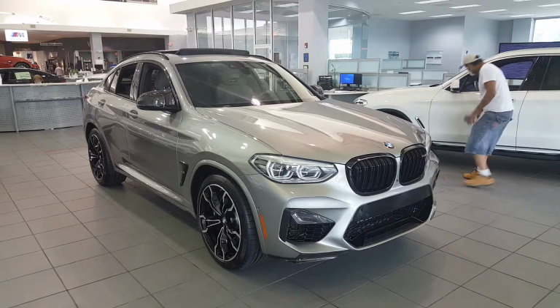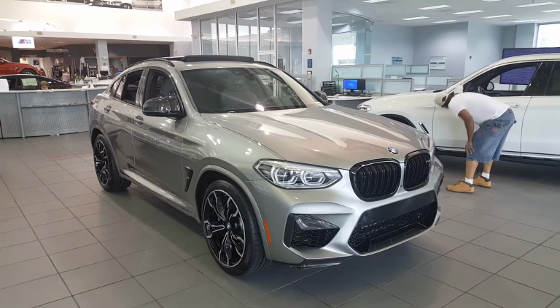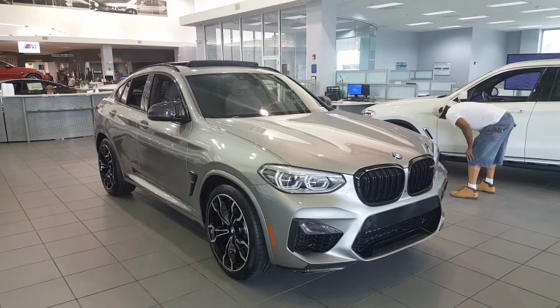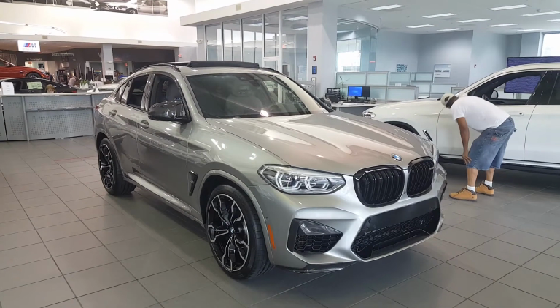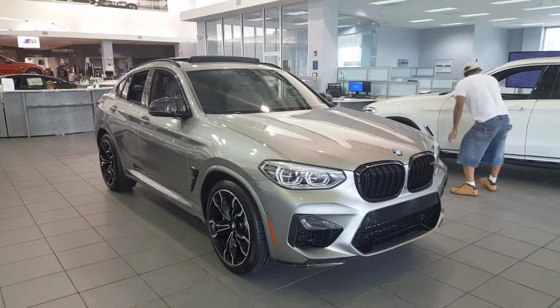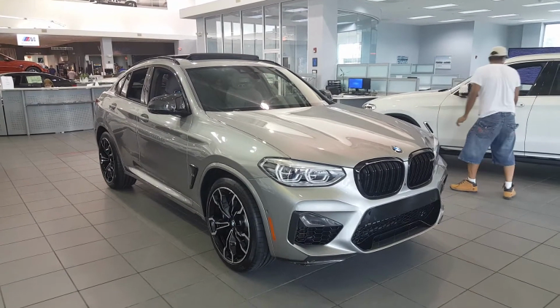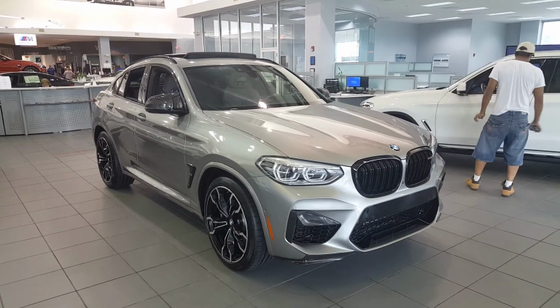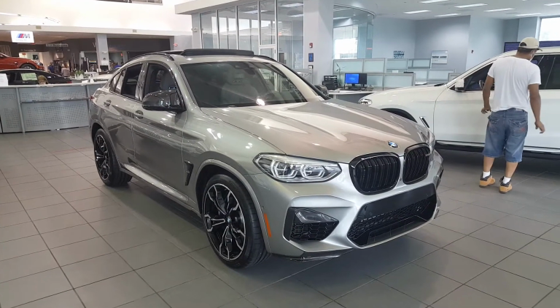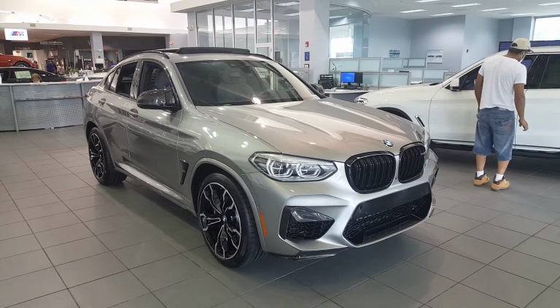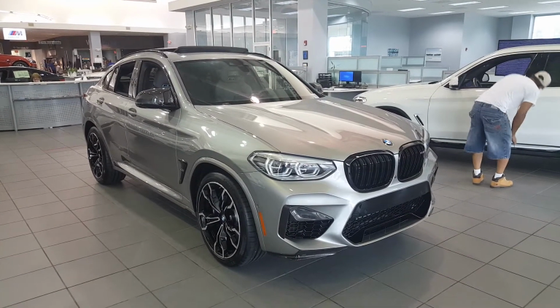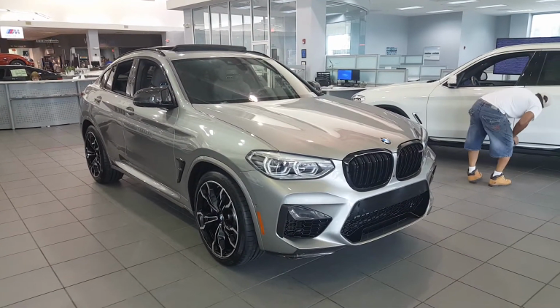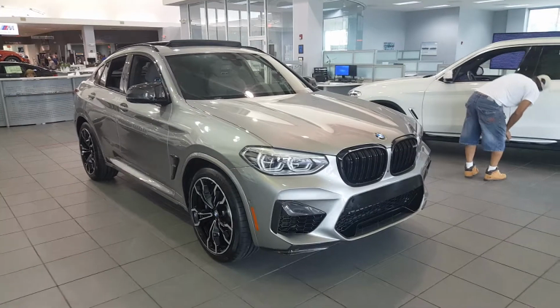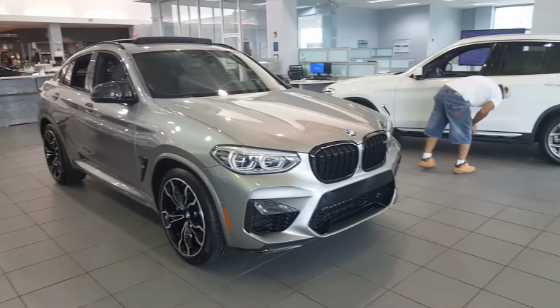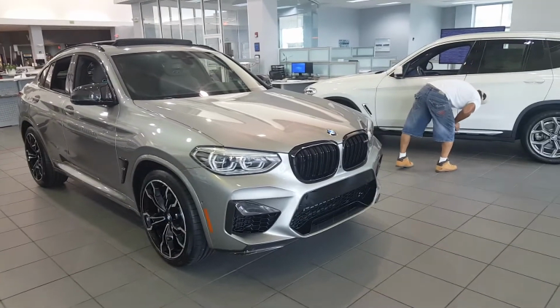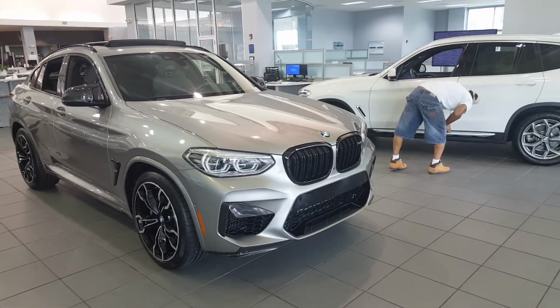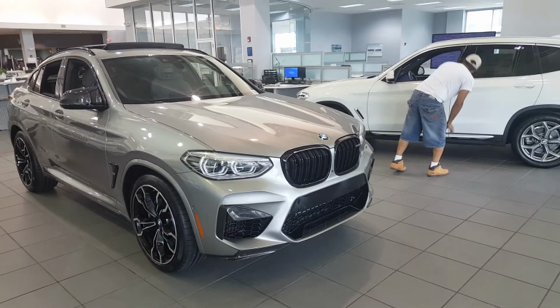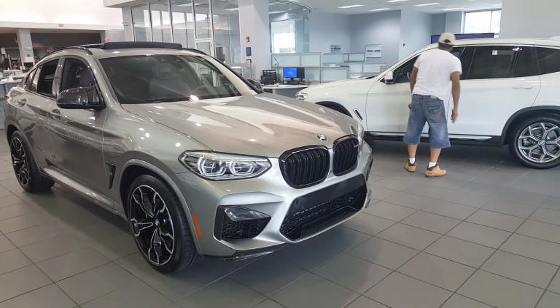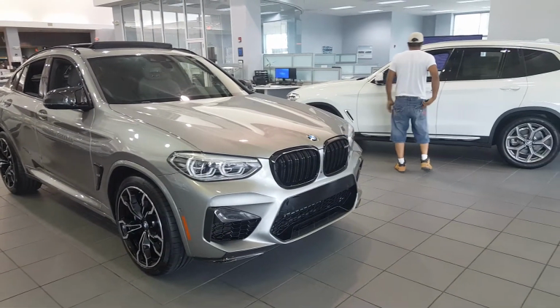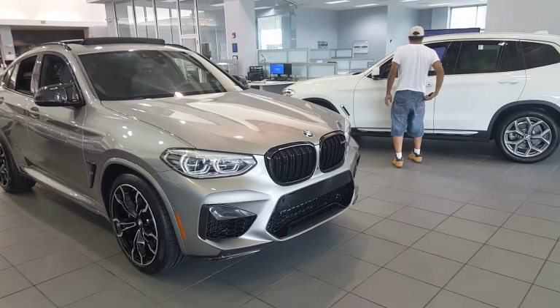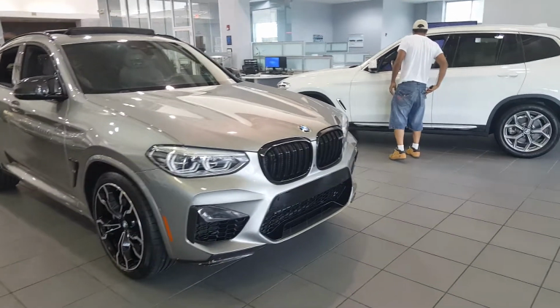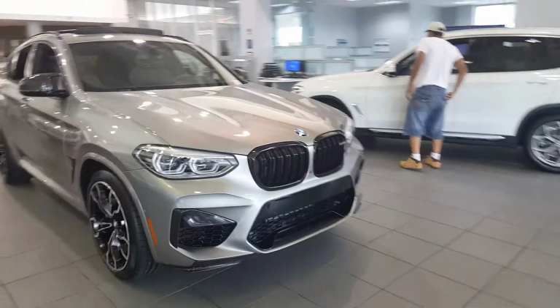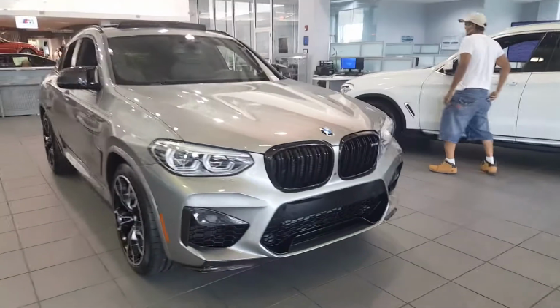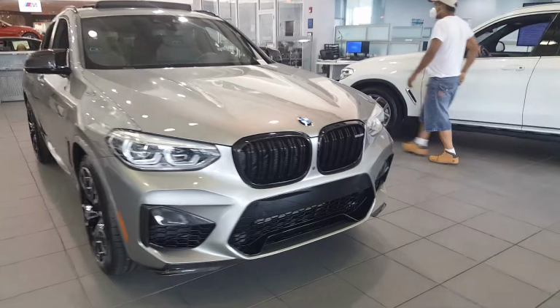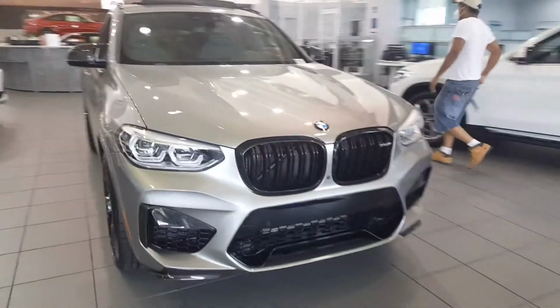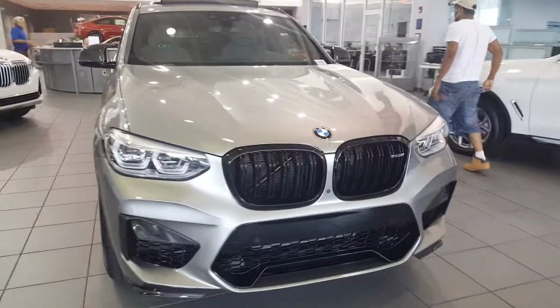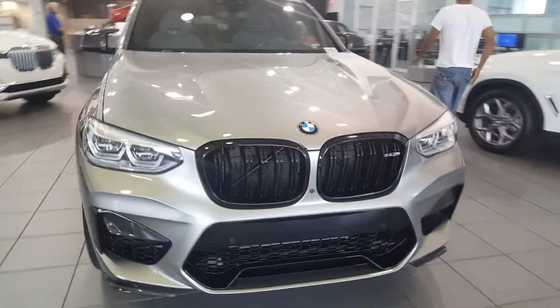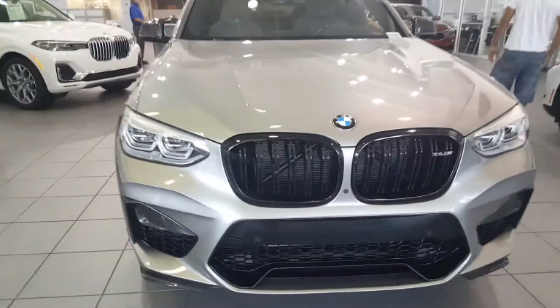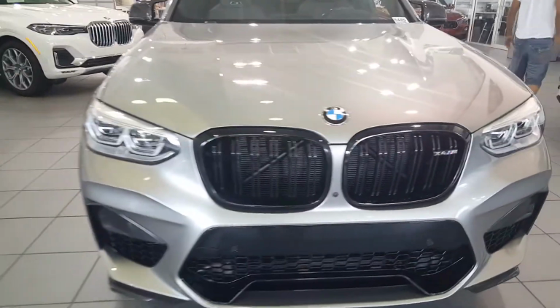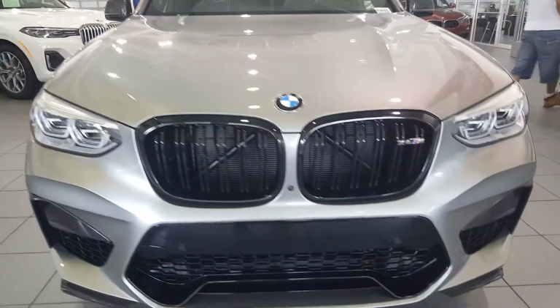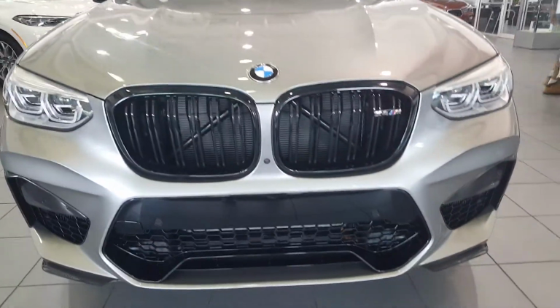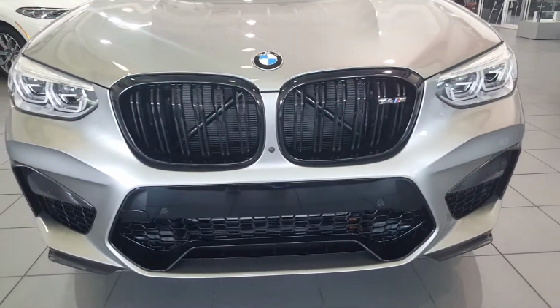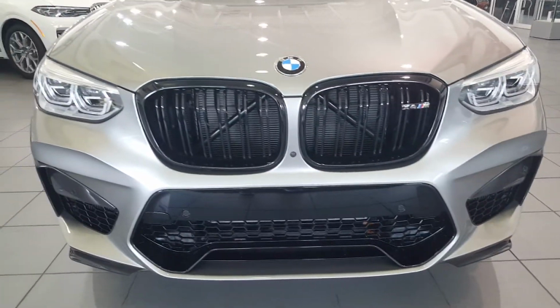We're checking out the 2020 BMW X4 M — this is the competition package. You get the standard dark gloss grille with all the dark openings and intakes. It's a very menacing look.